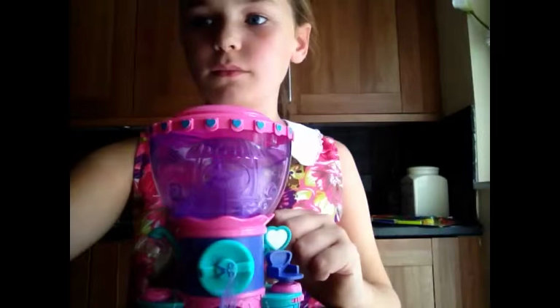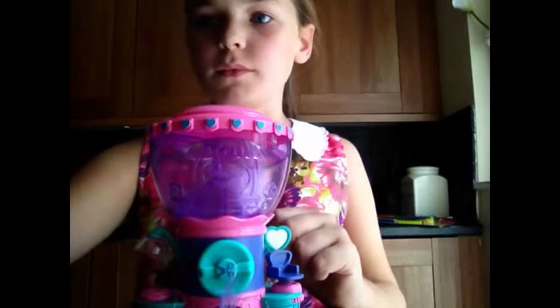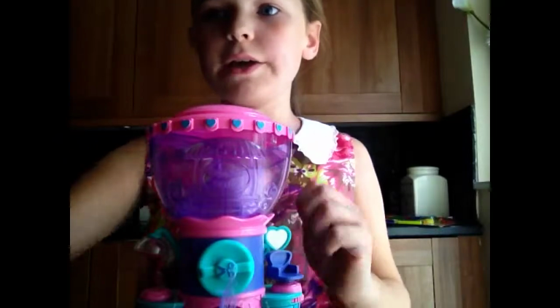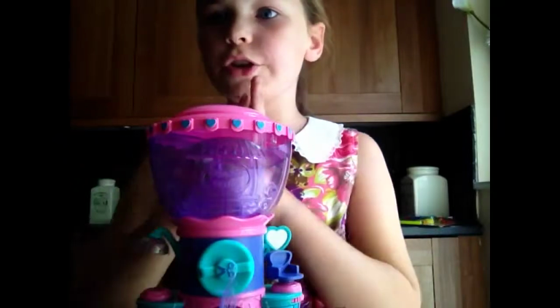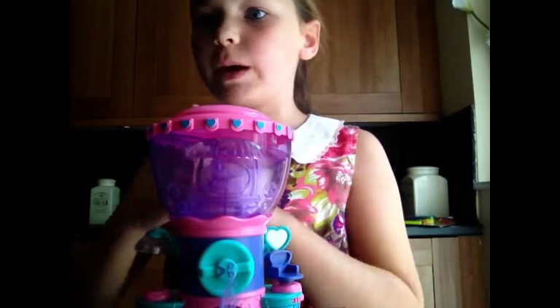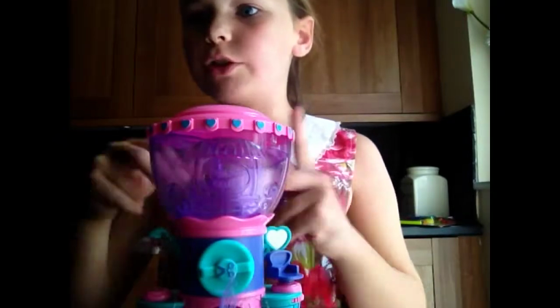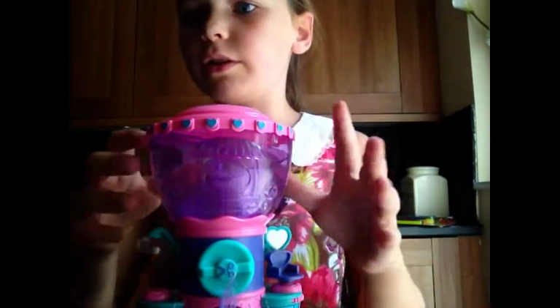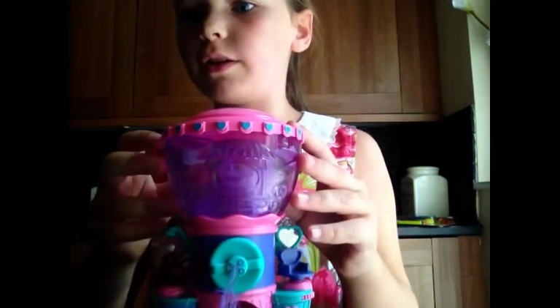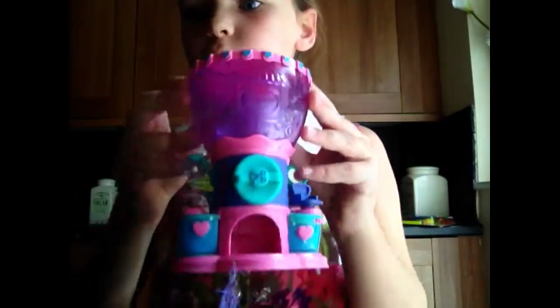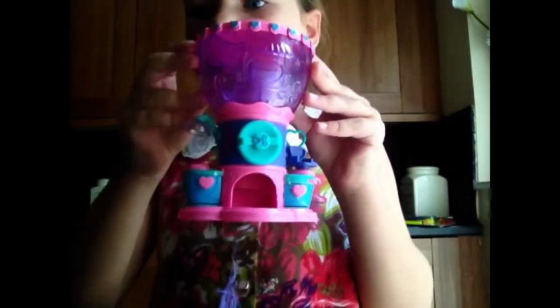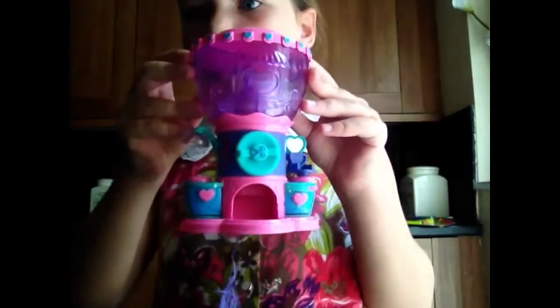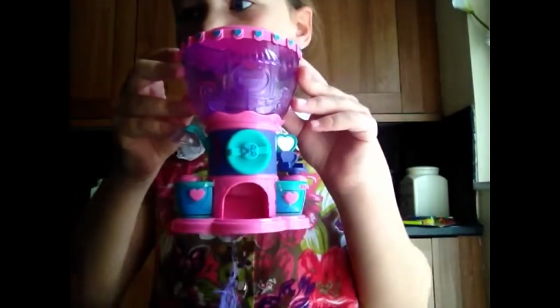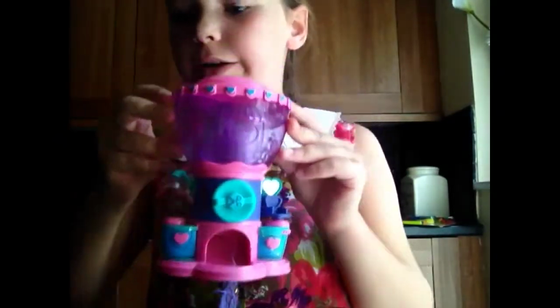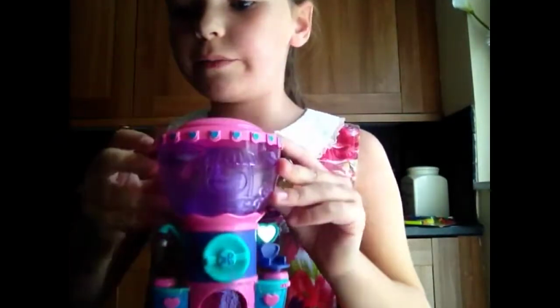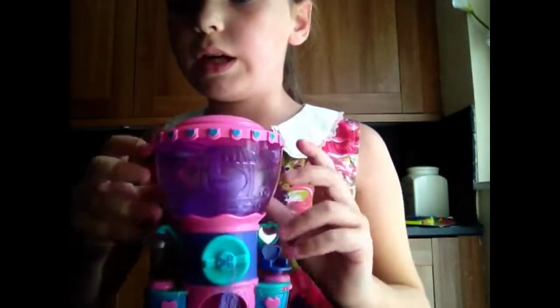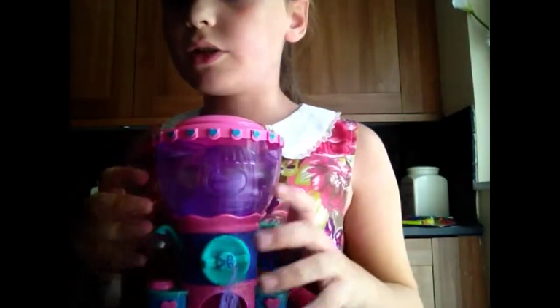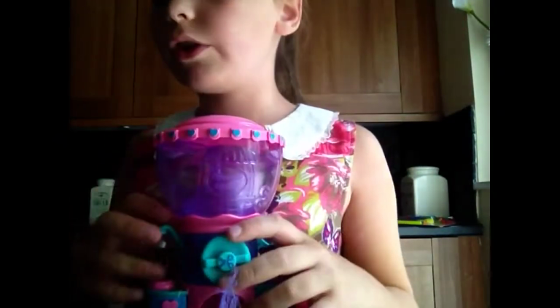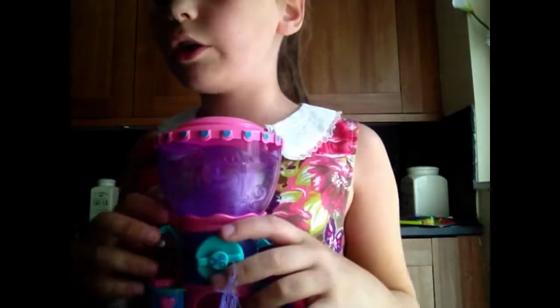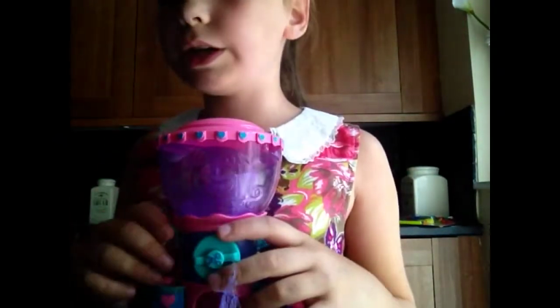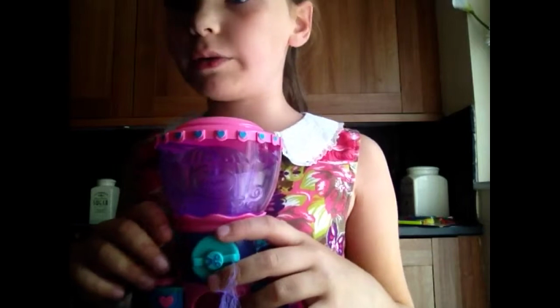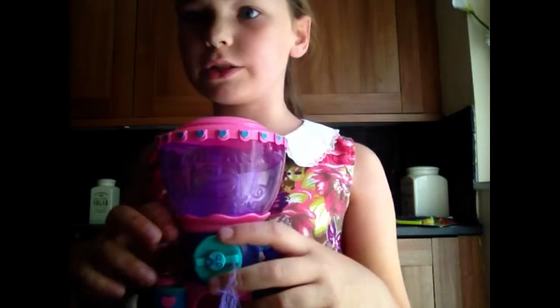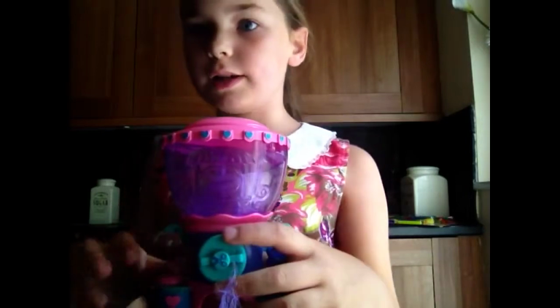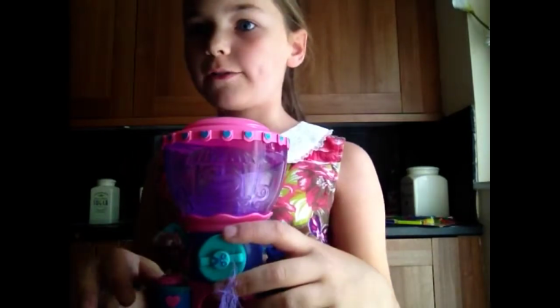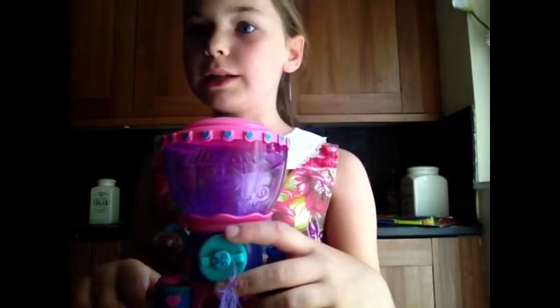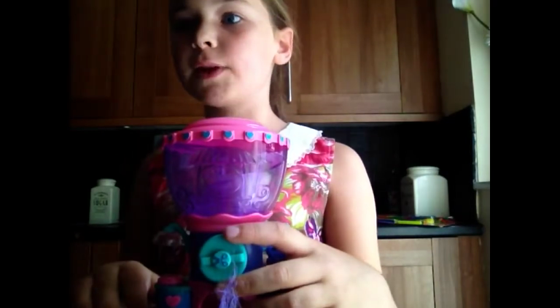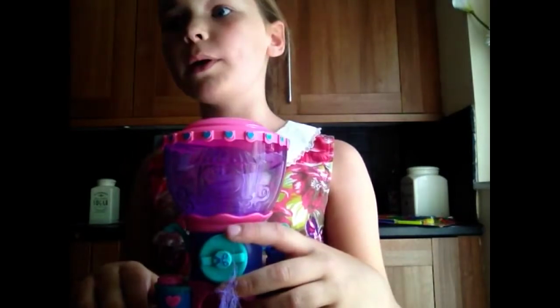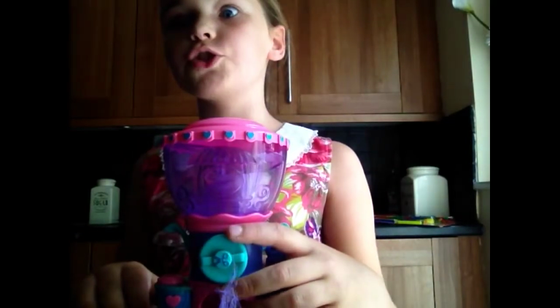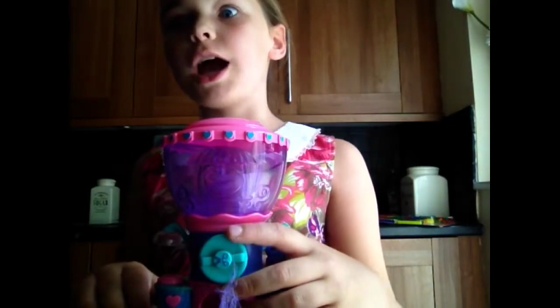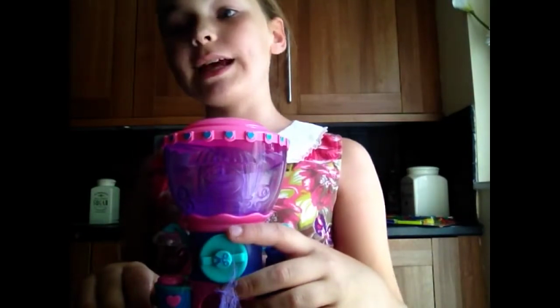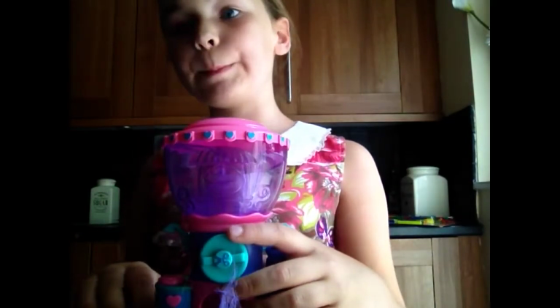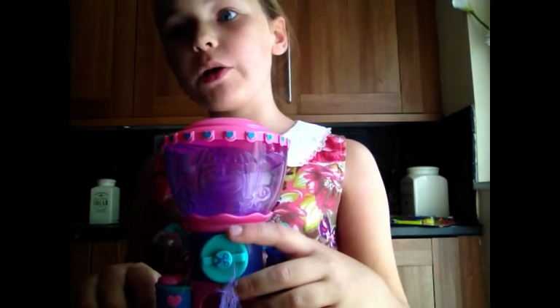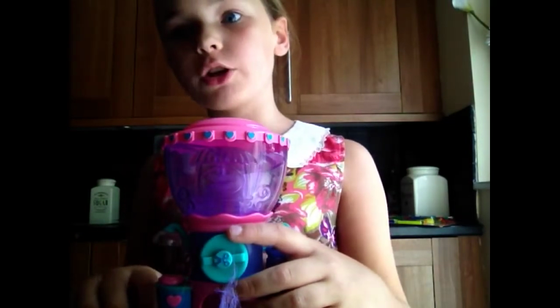Hey YouTube! I'm going to show you the Squinkie salon here. I've already opened it out of the packaging after my last video, which I taped.